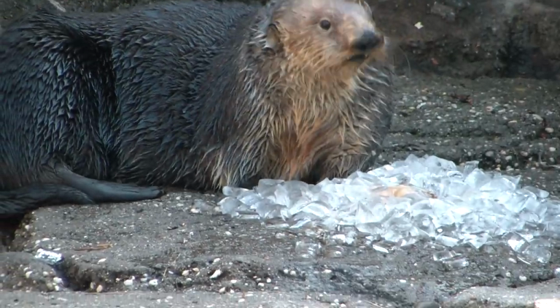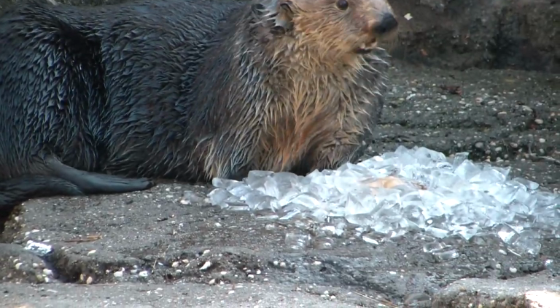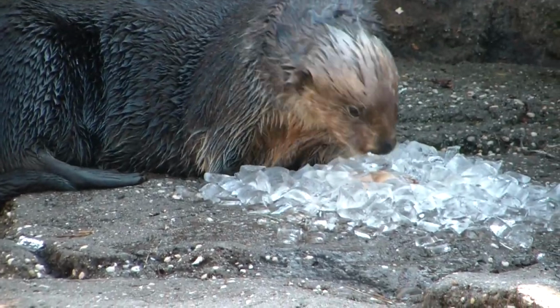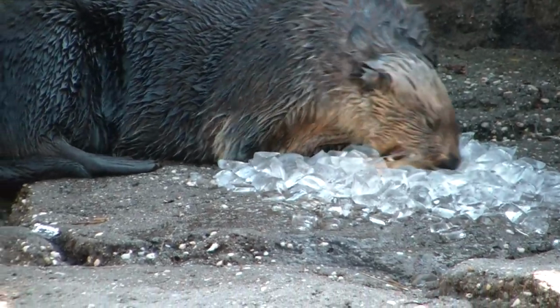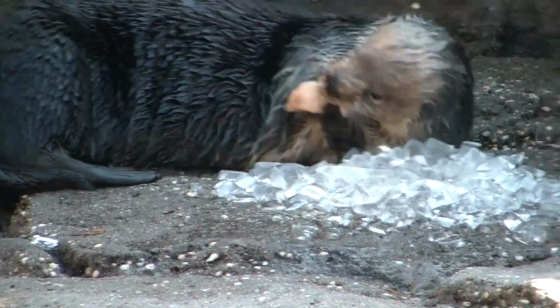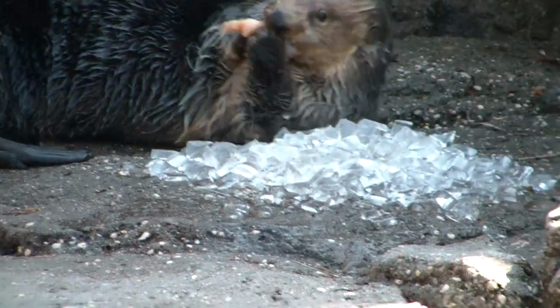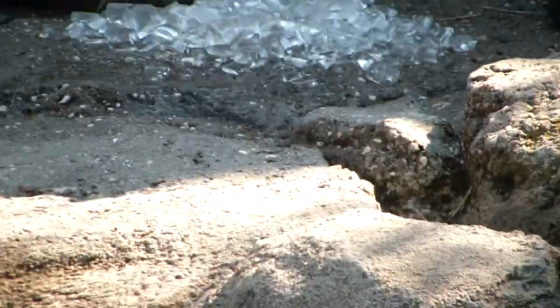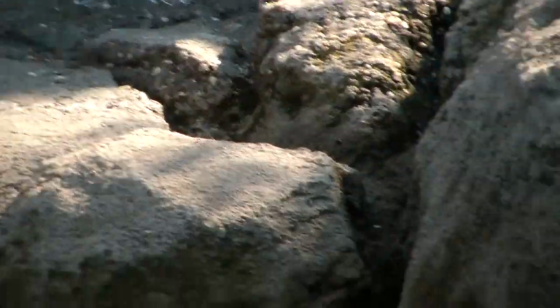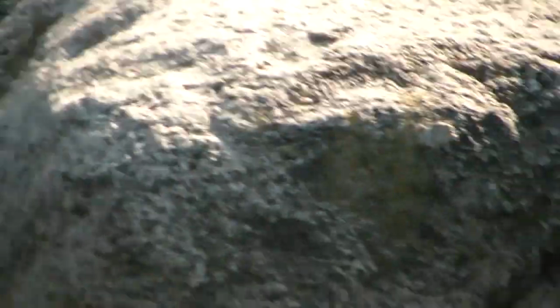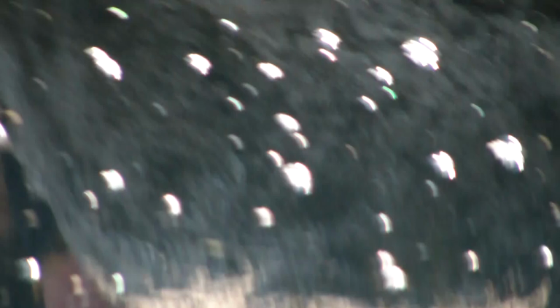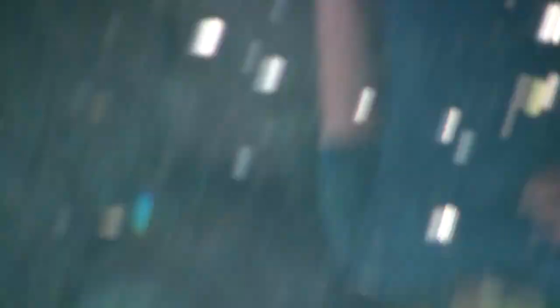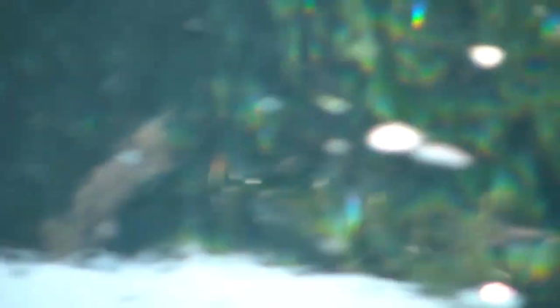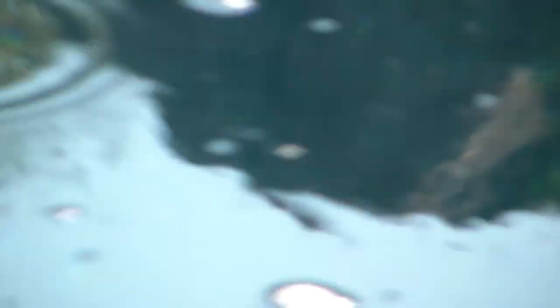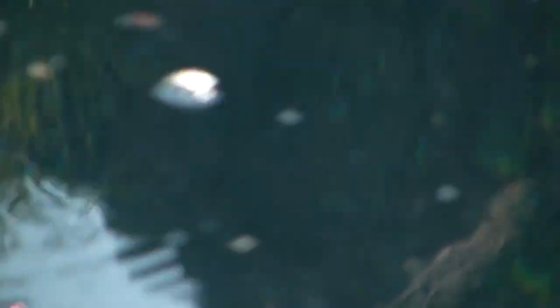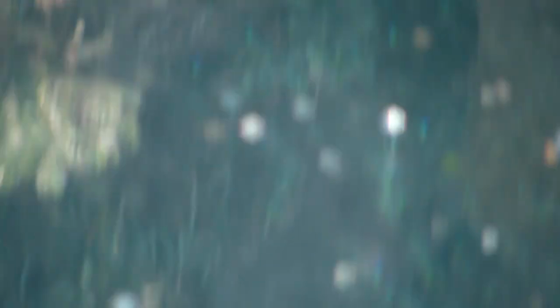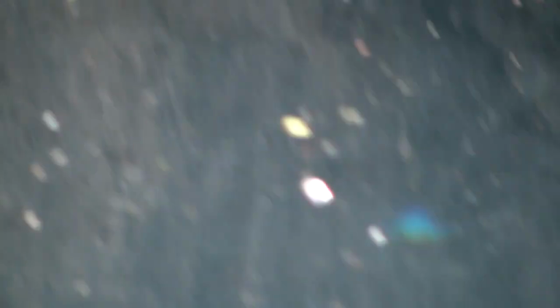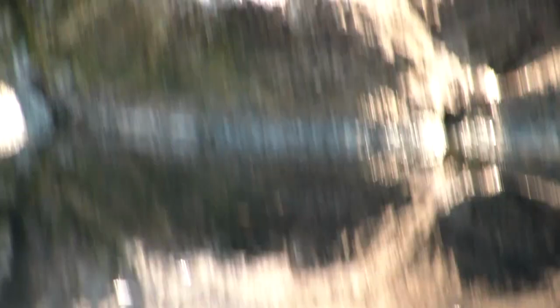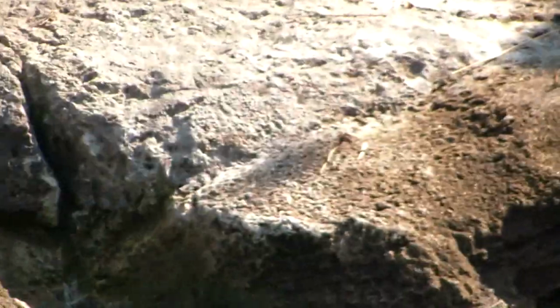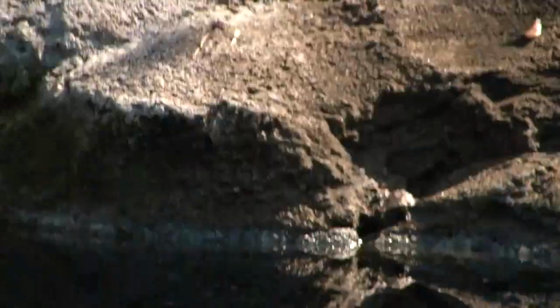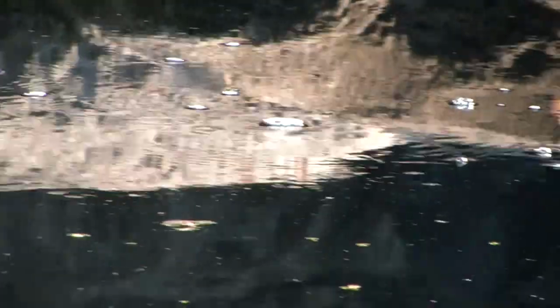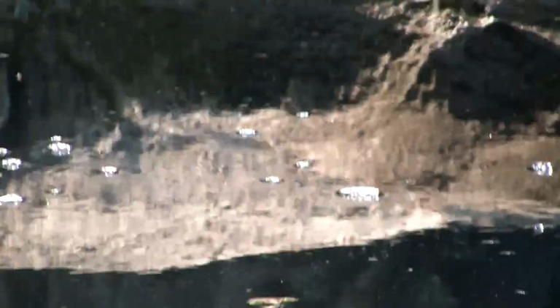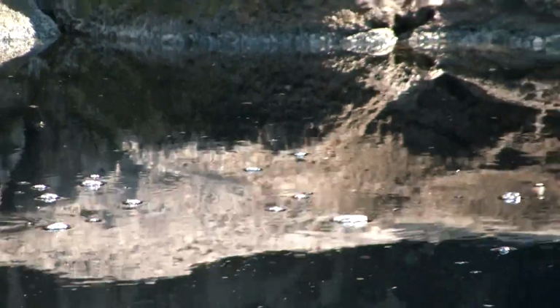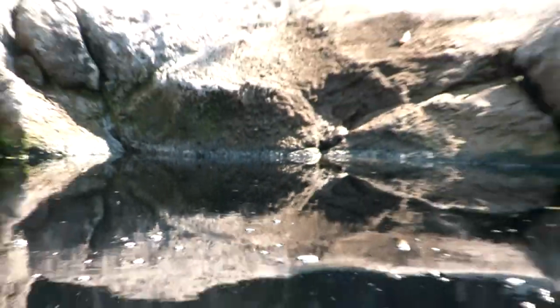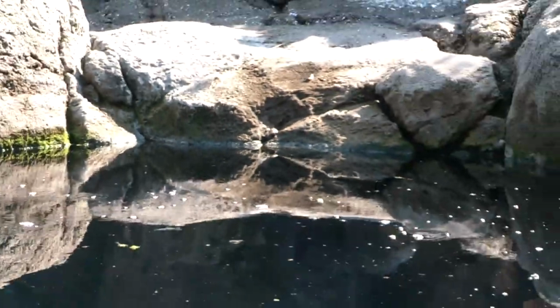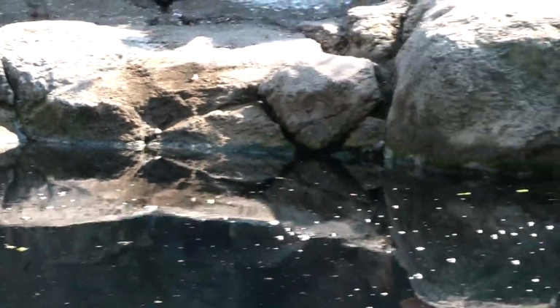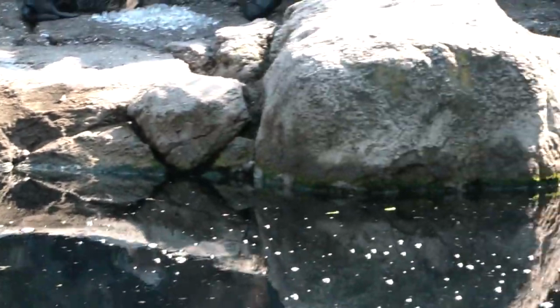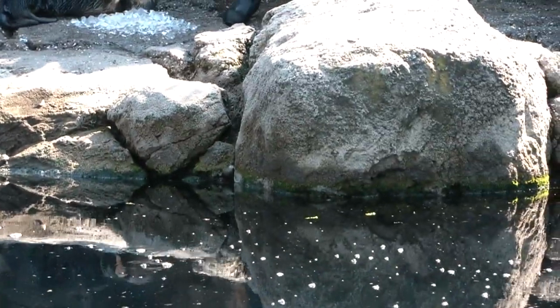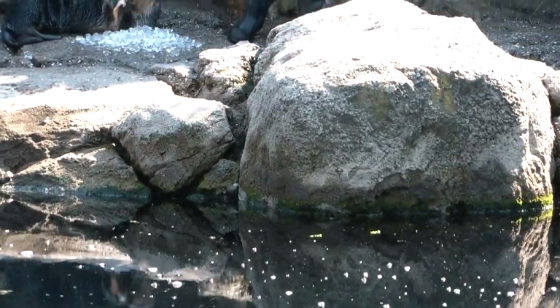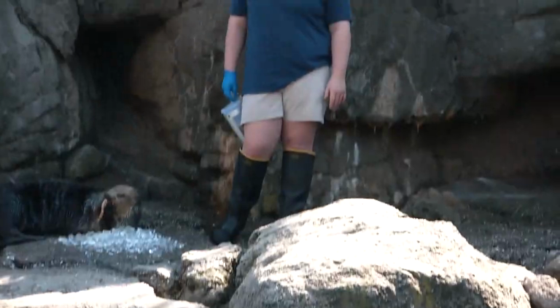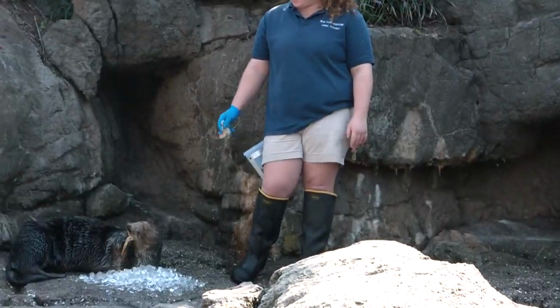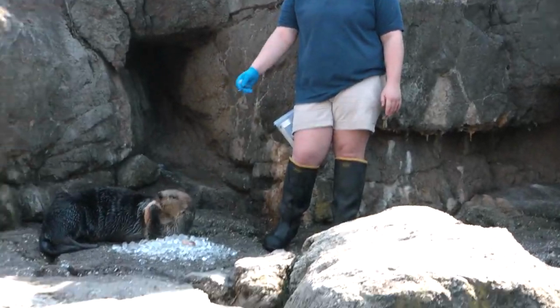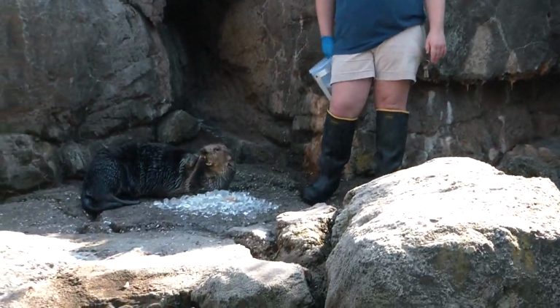If you also notice on the bottom, you'll see some big shells. We offer them clams in the shell, which is quite fun for them. It allows them to use that natural instinct — they like to bang open those clams on the rocks. We also give them crabs and such during the afternoon, just to mix up their day.